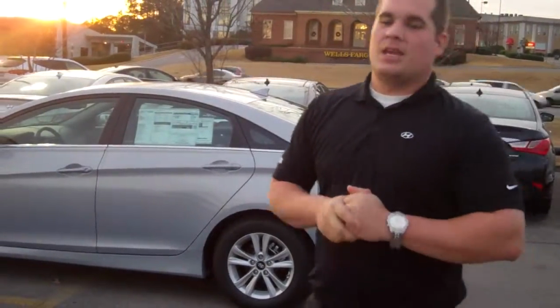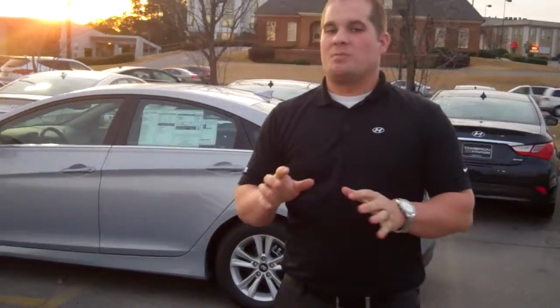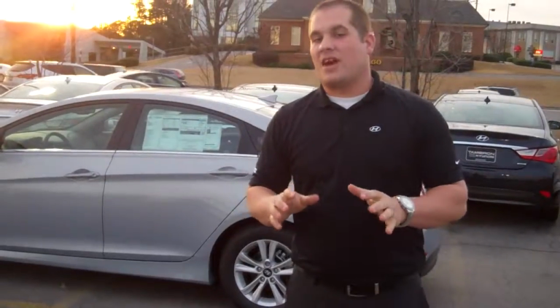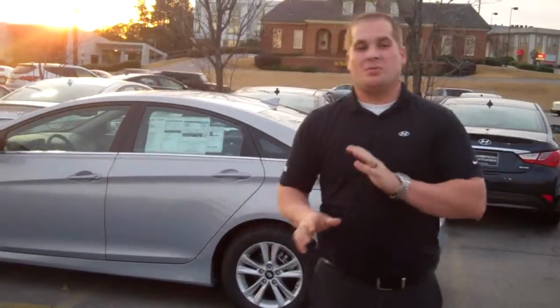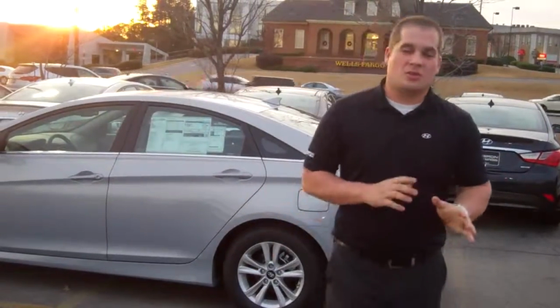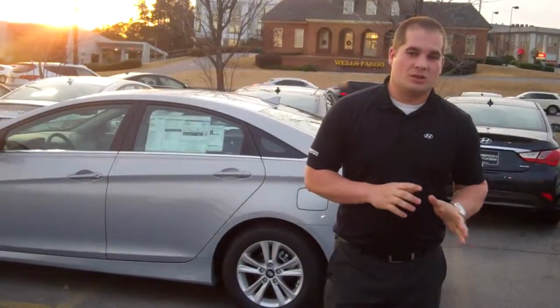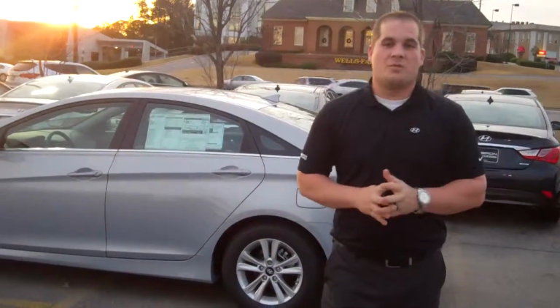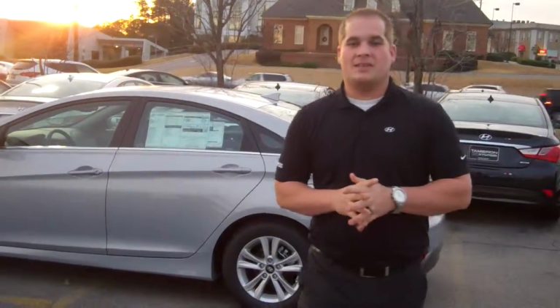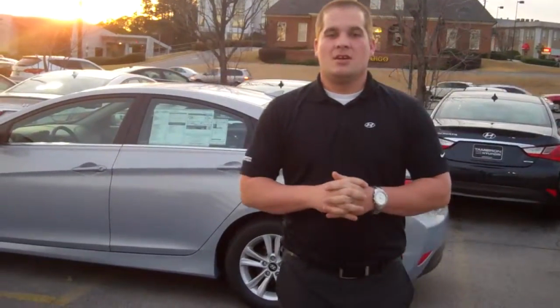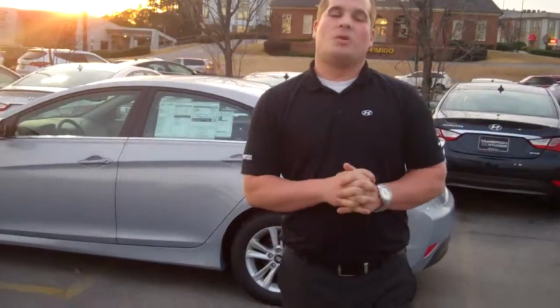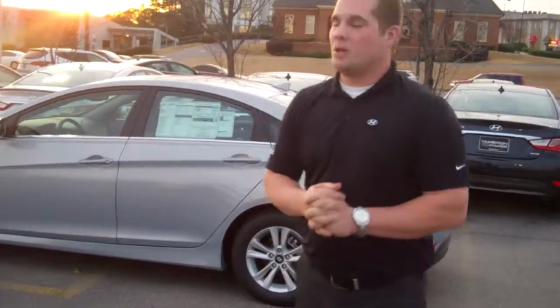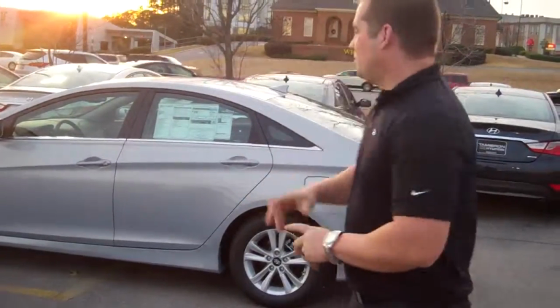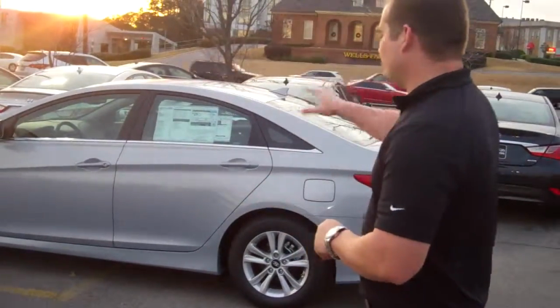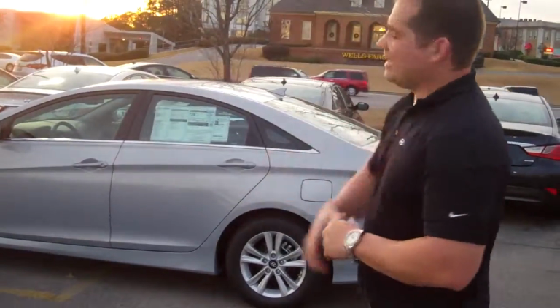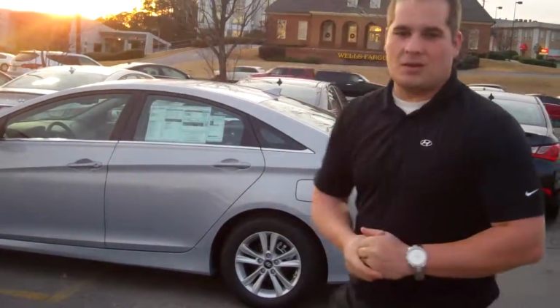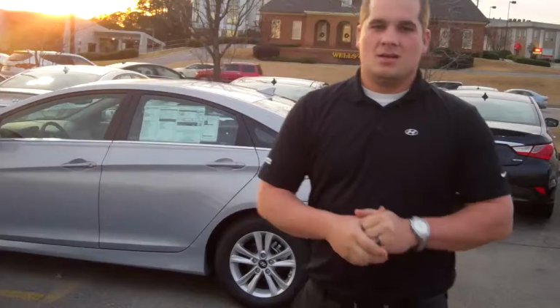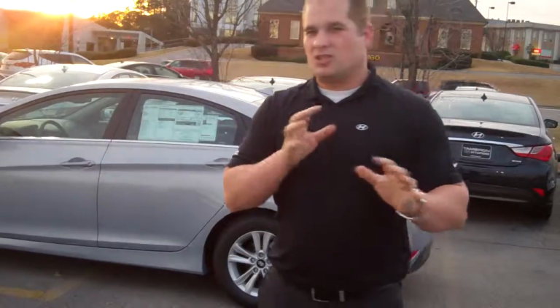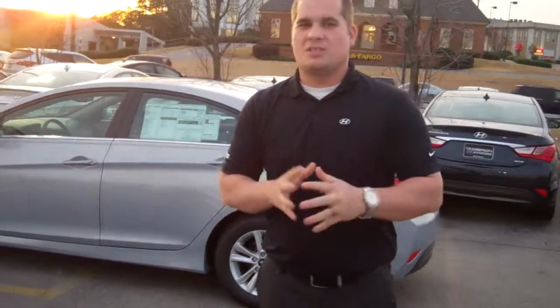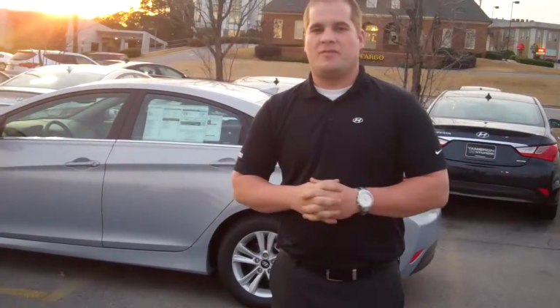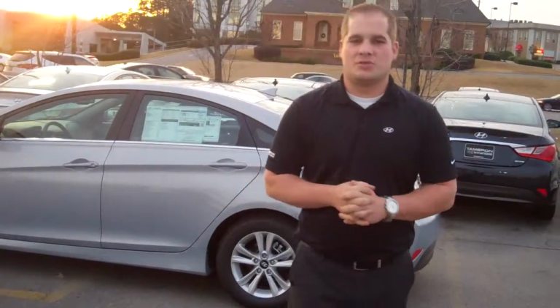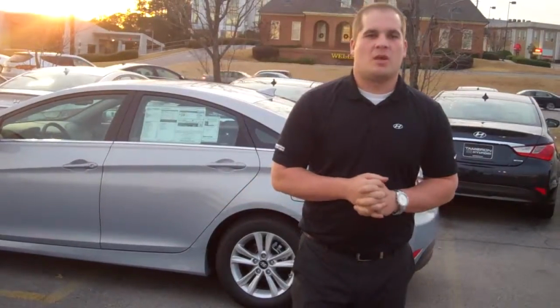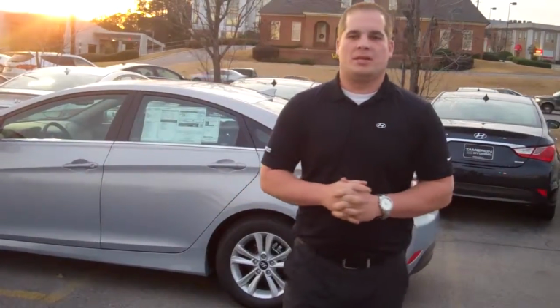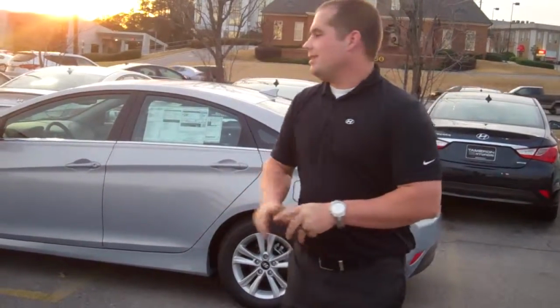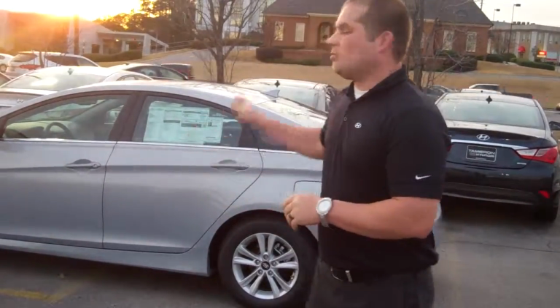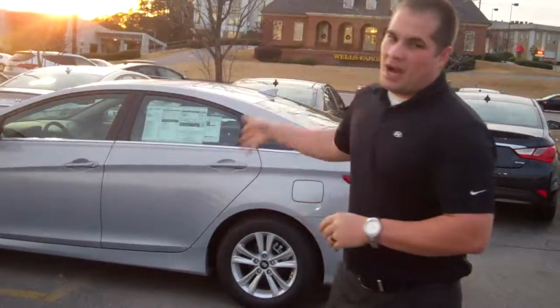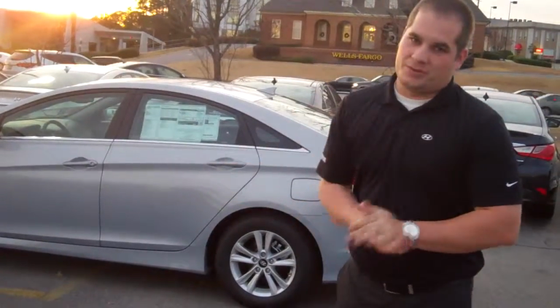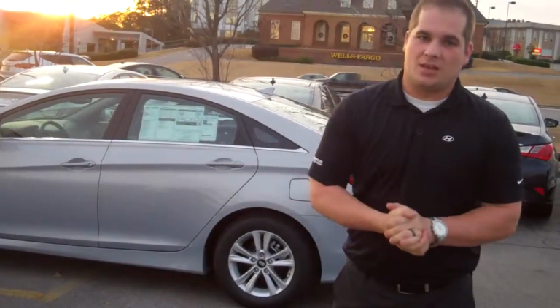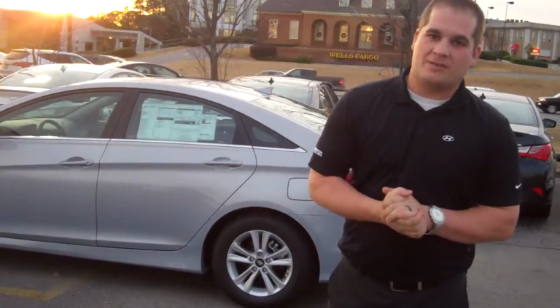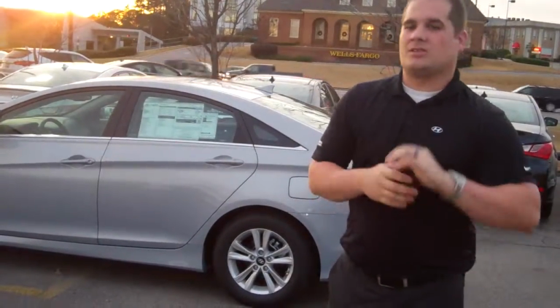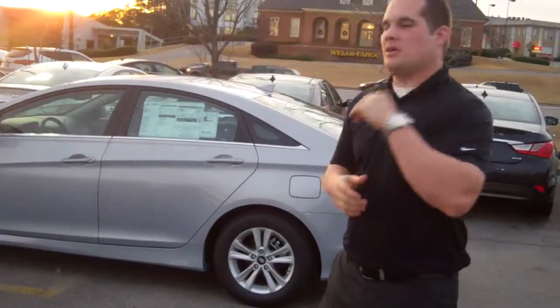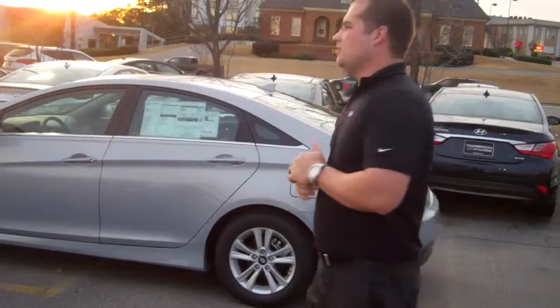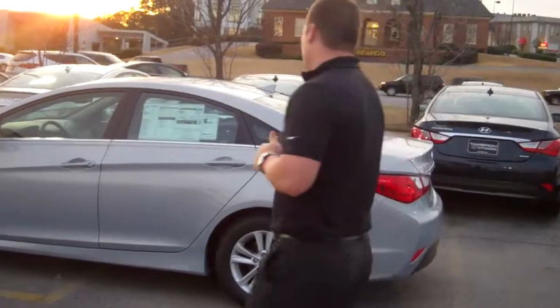Now, you didn't specify any particular color or trim package, so I wanted to pull up this beautiful GLS model just to show you some of the features that are available on it. This is our most popular Sonata that we have in stock, so come on, let's take a closer look.